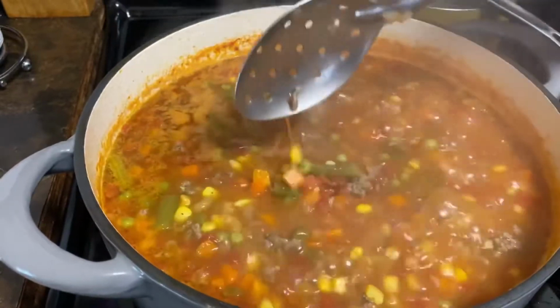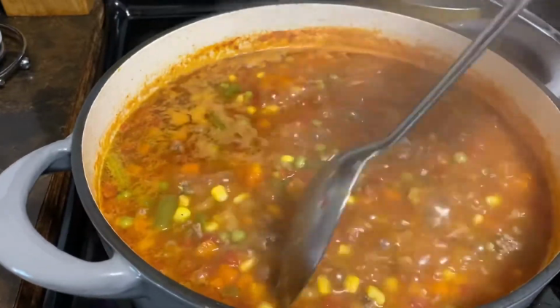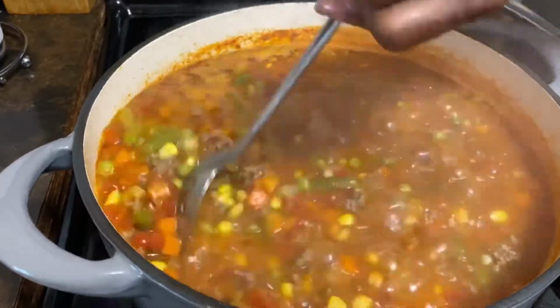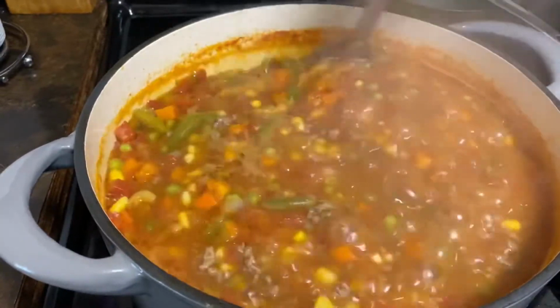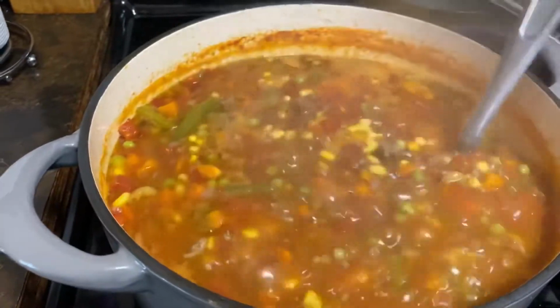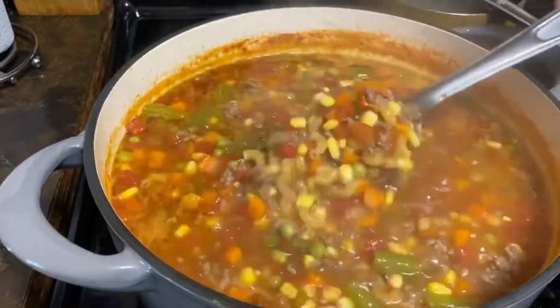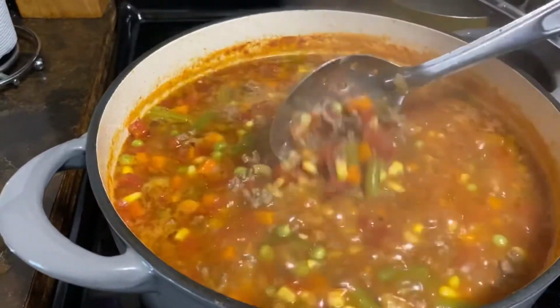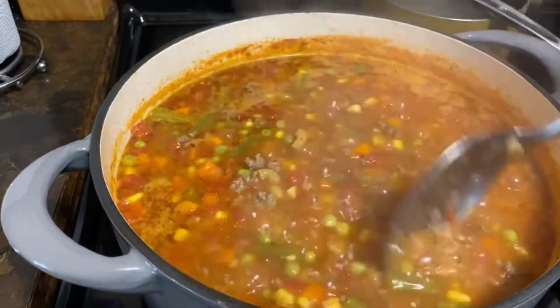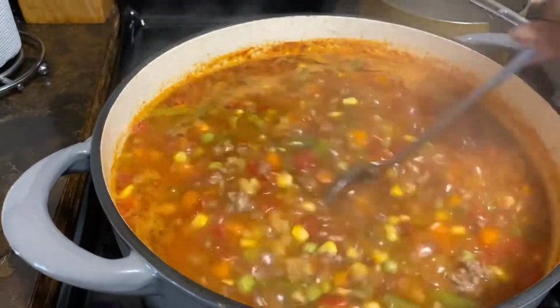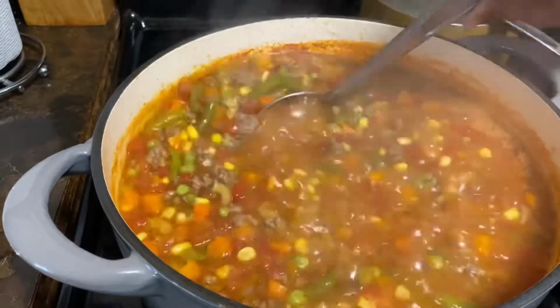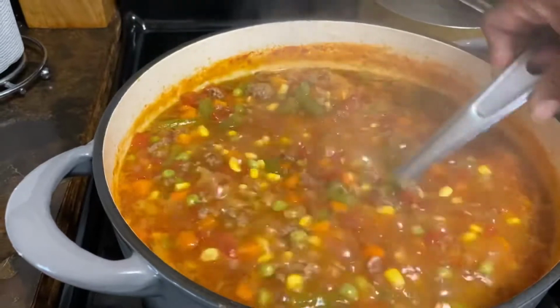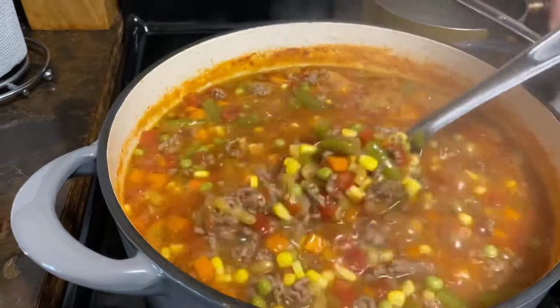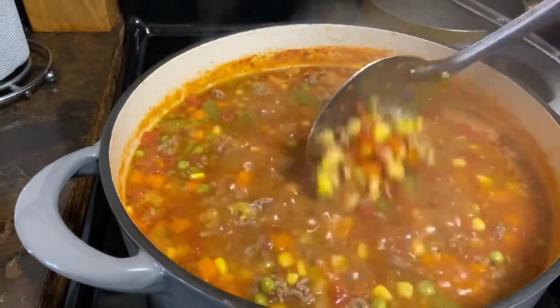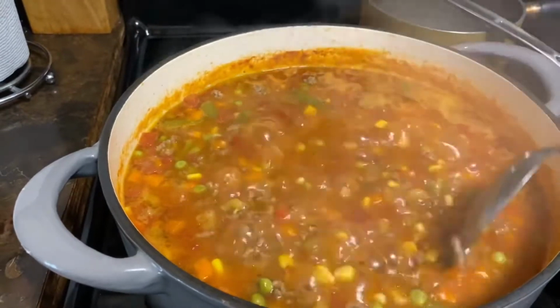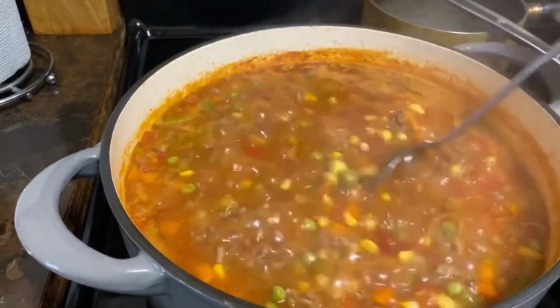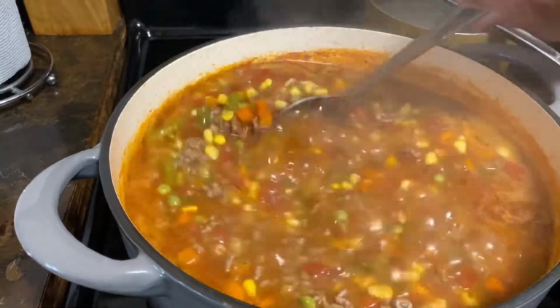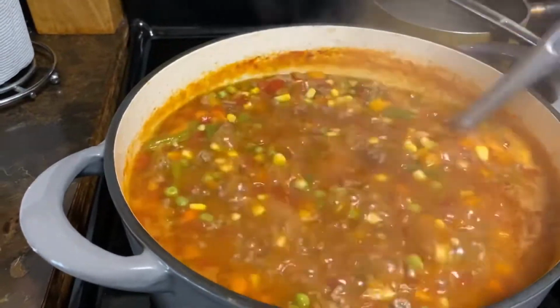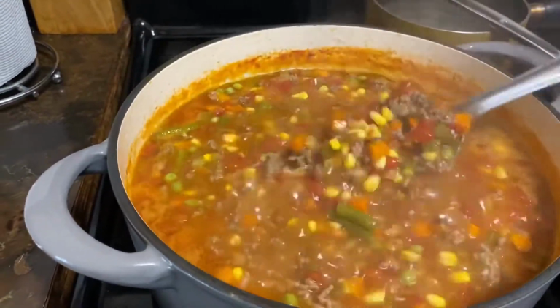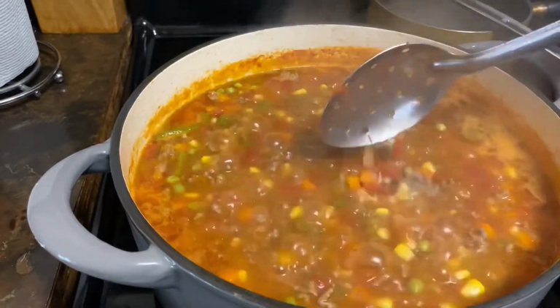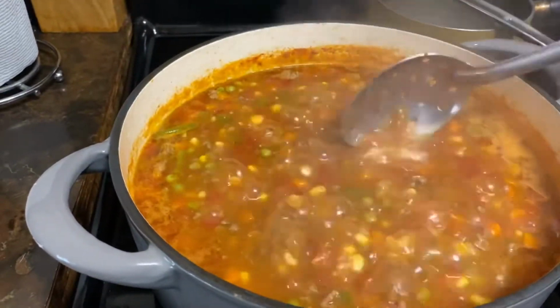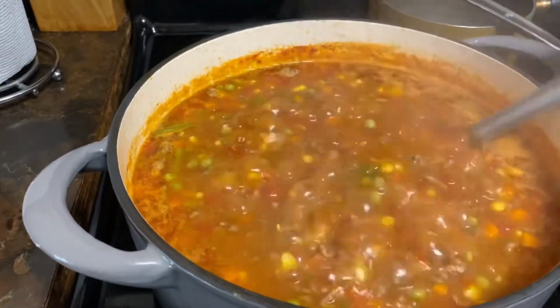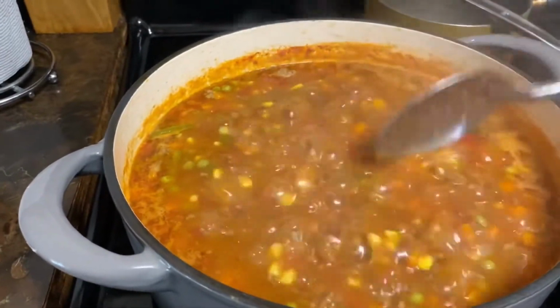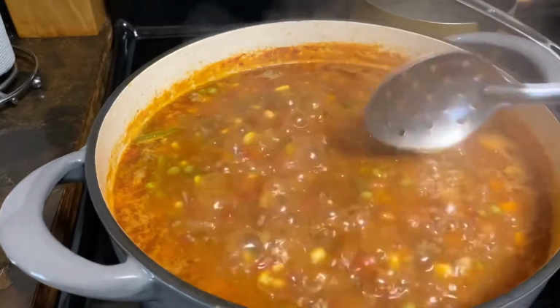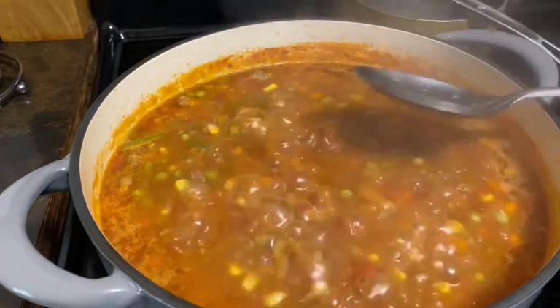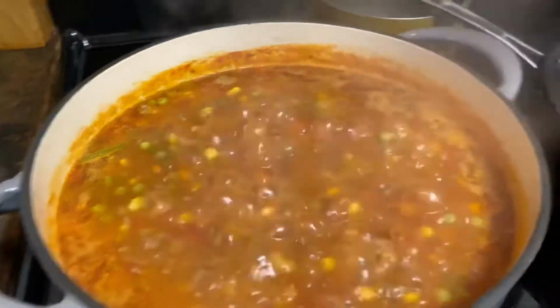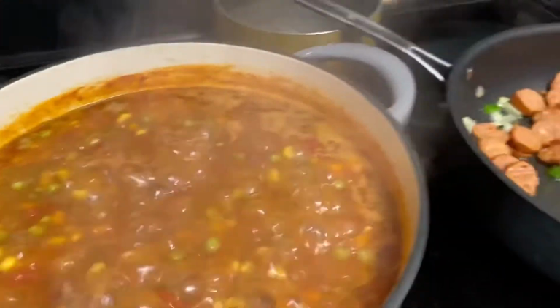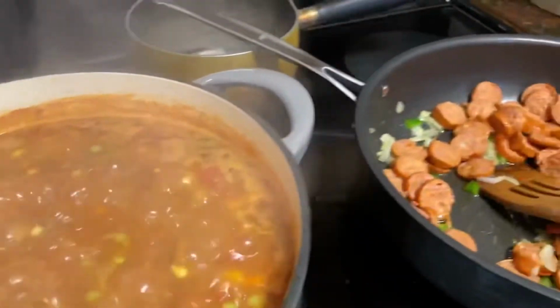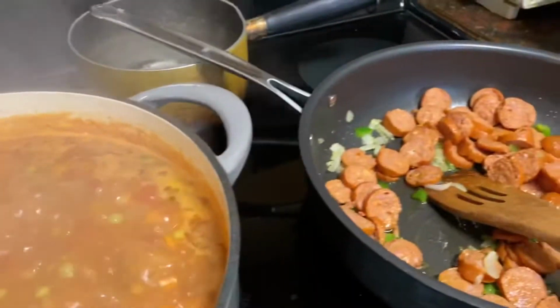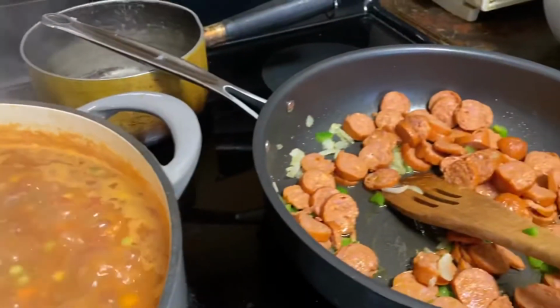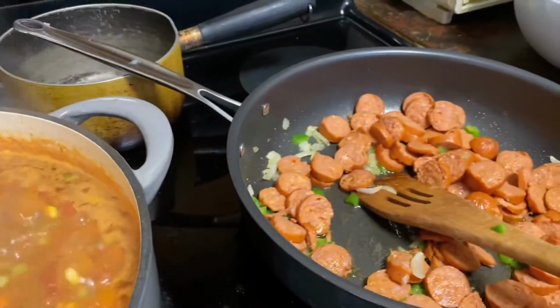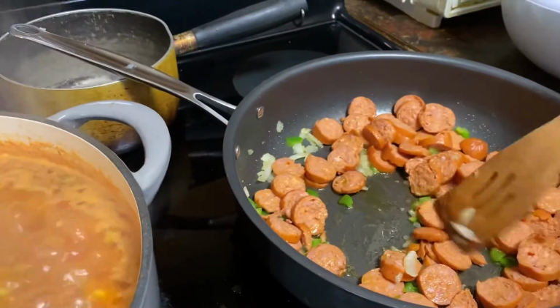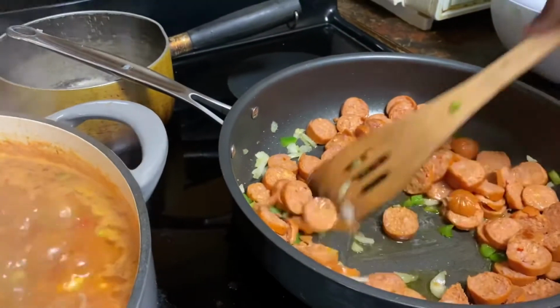You can make a very hearty meal with these. There we go, it looks good. It's going to be good. The sausage has browned, and the onions are in there.